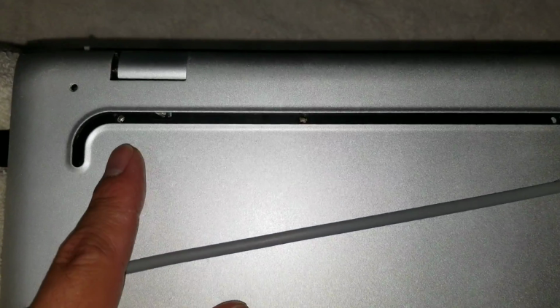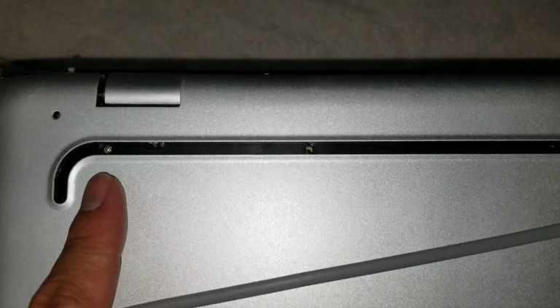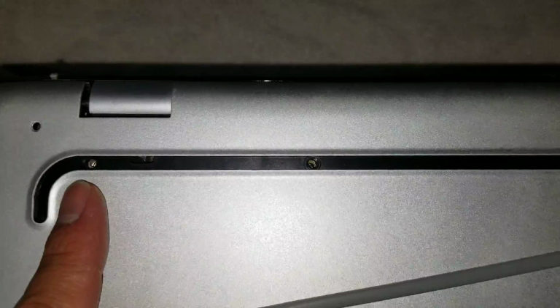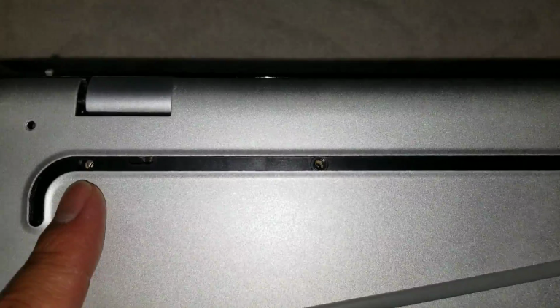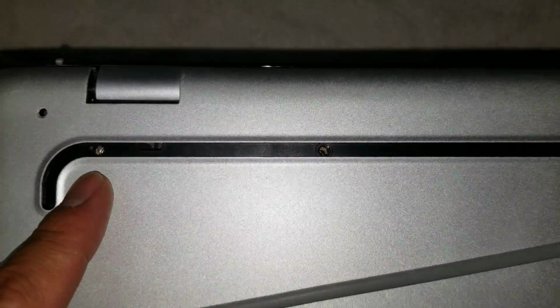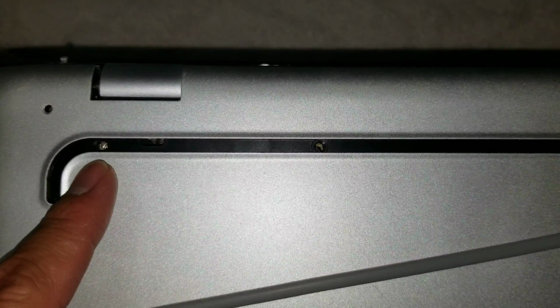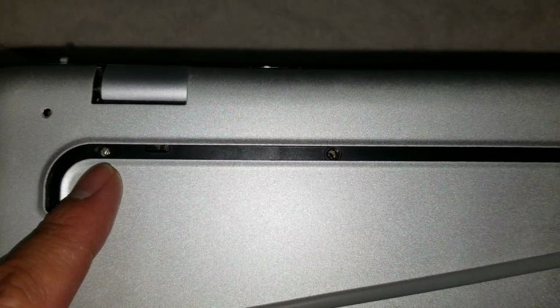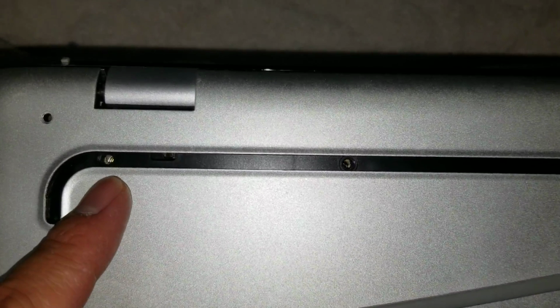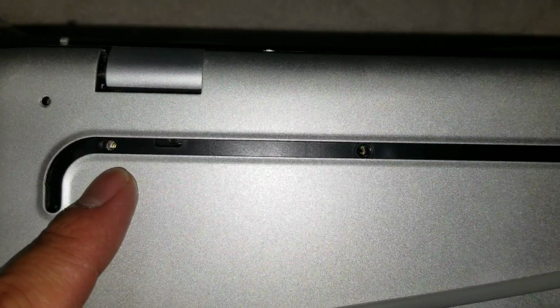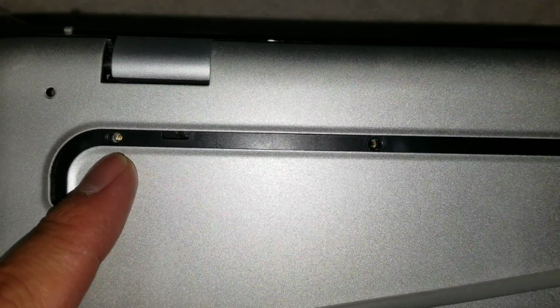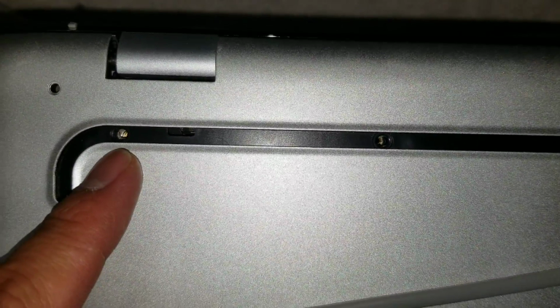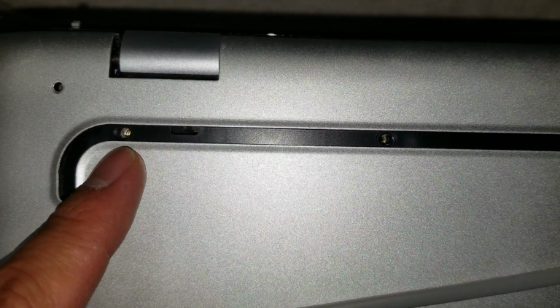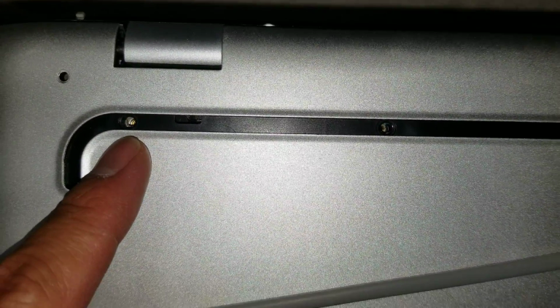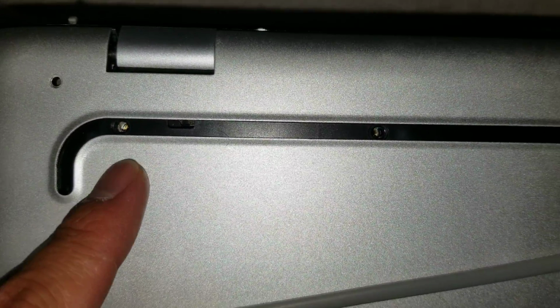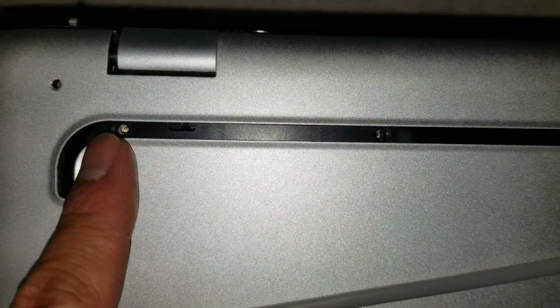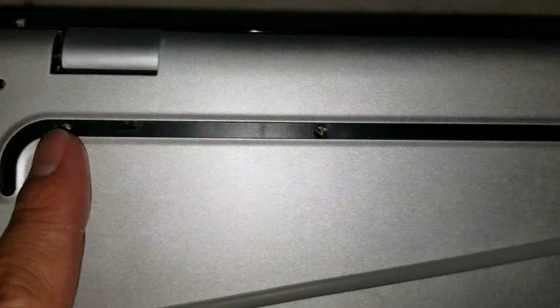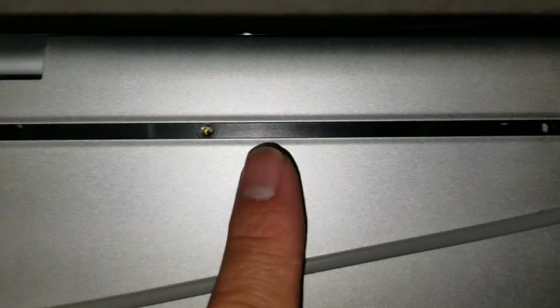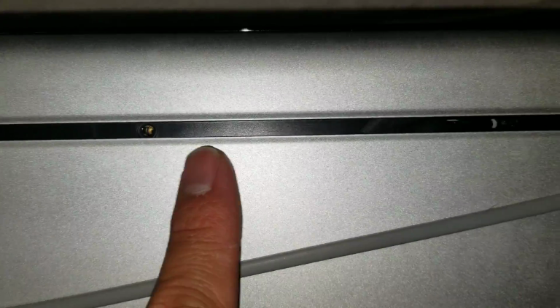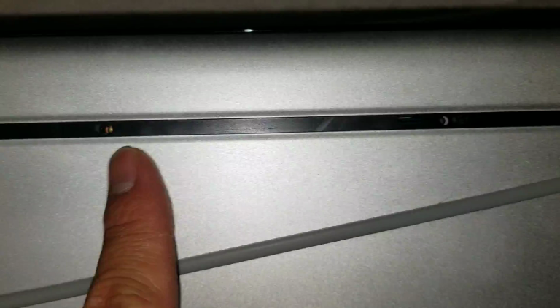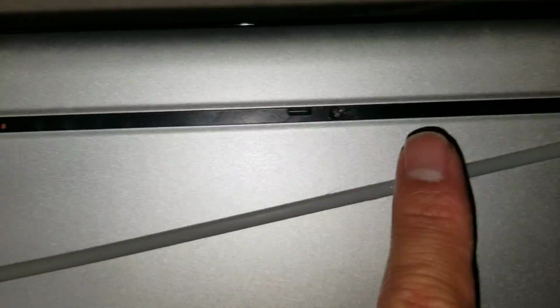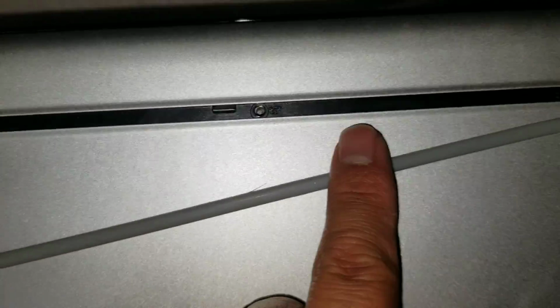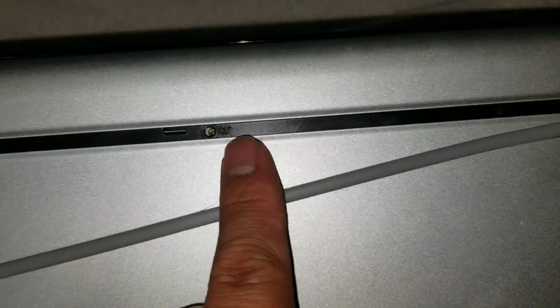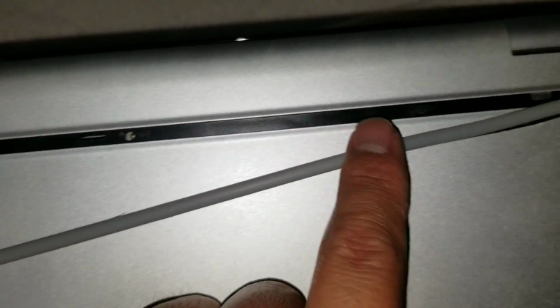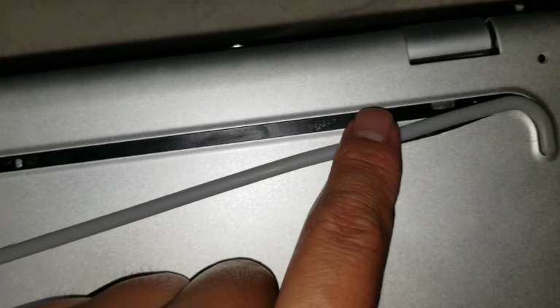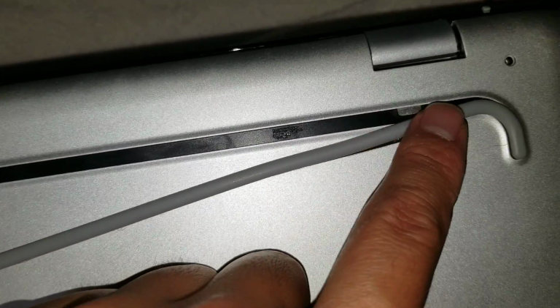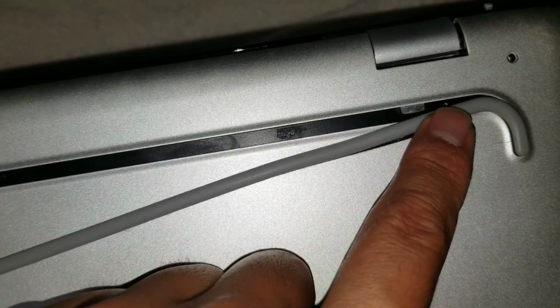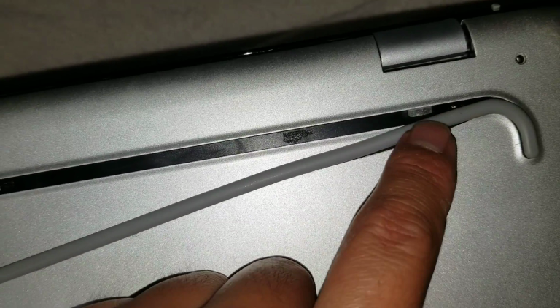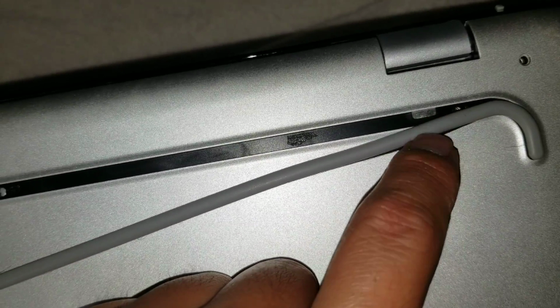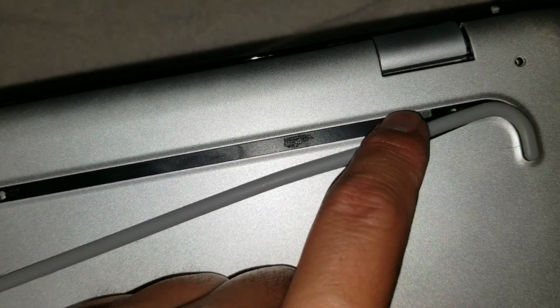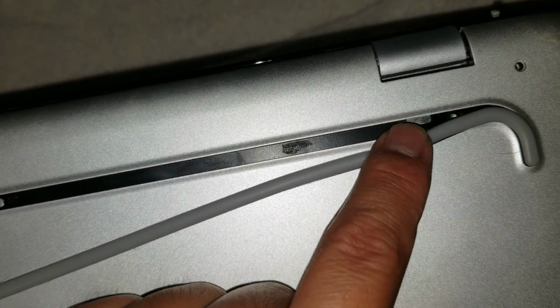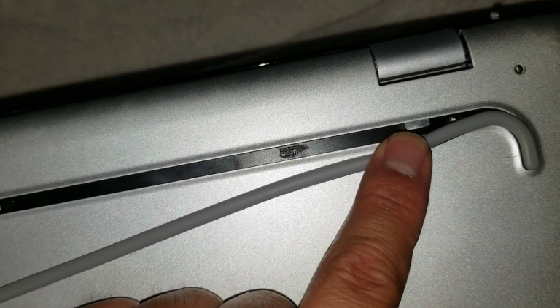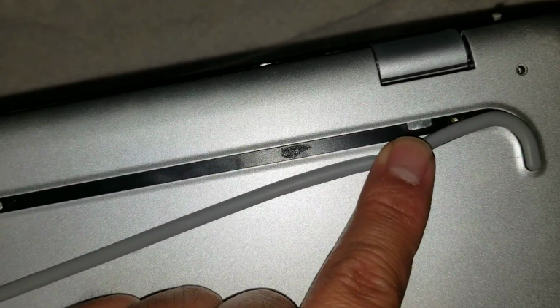Underneath there will be some Philips PH1 screws — one, two, three, four. So there are four screws under that rubber and adhesive layer.